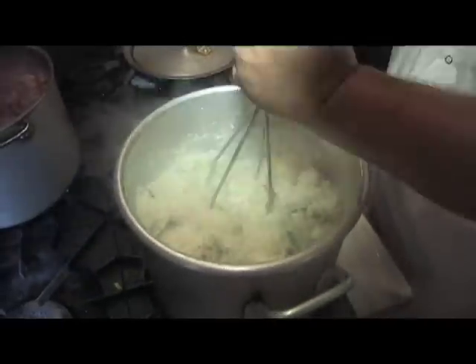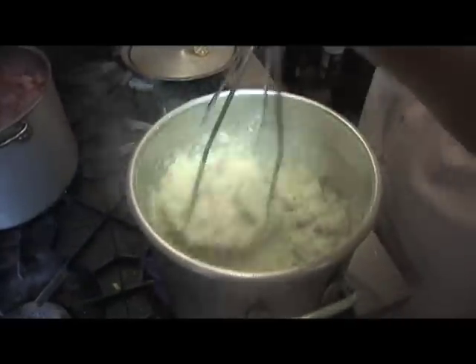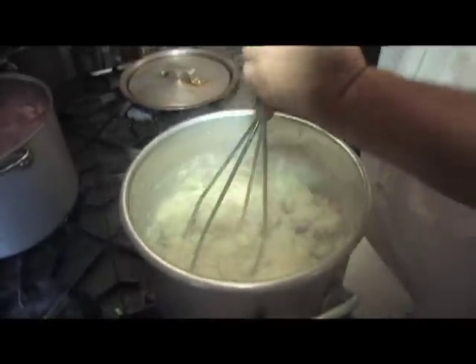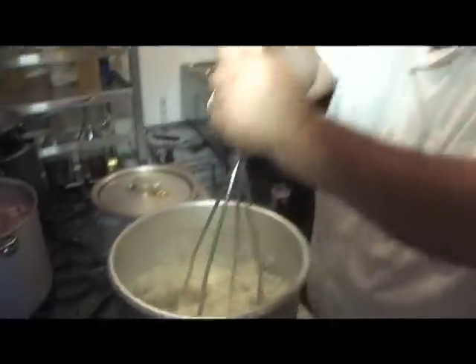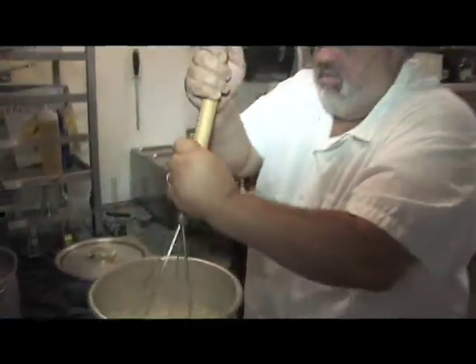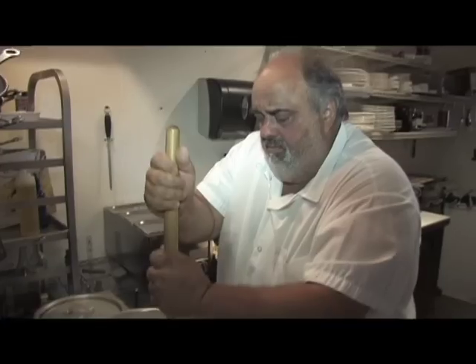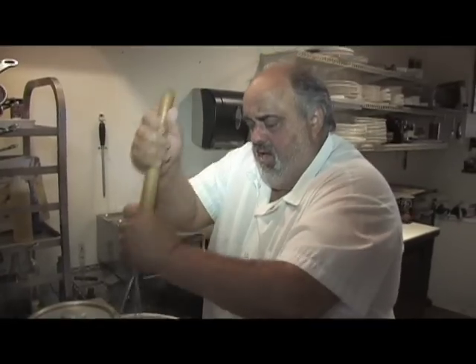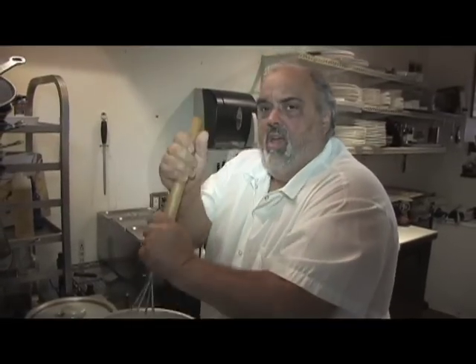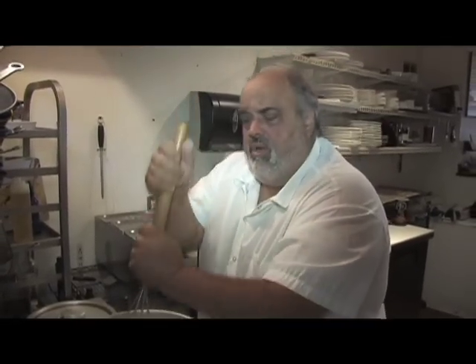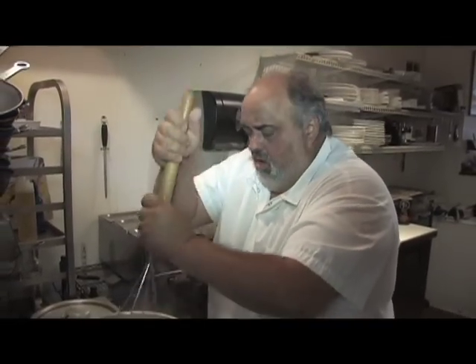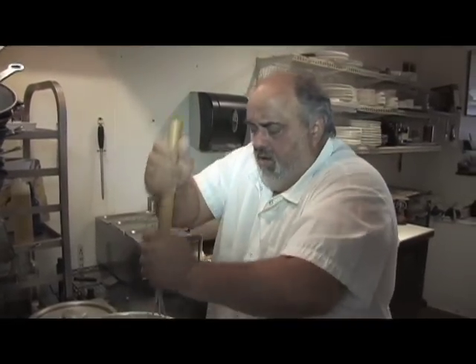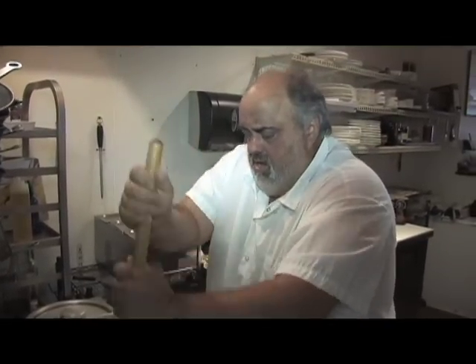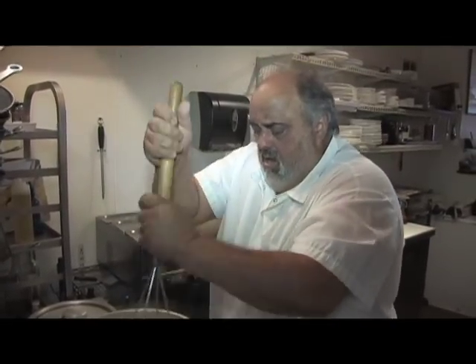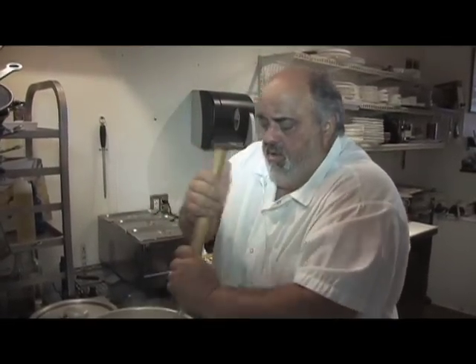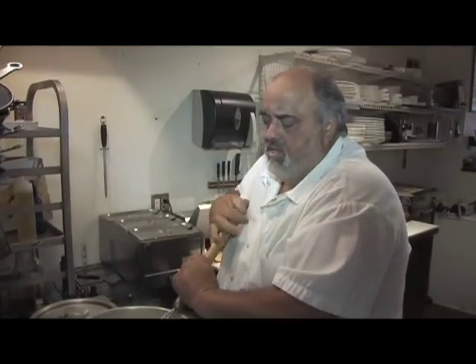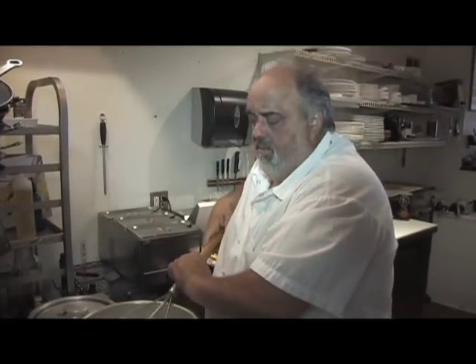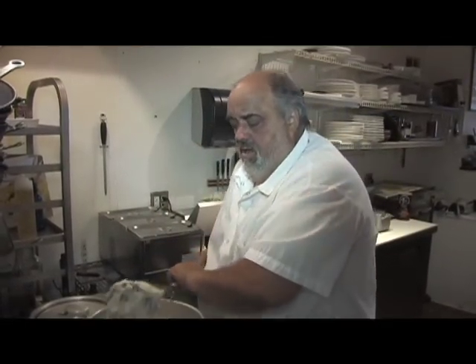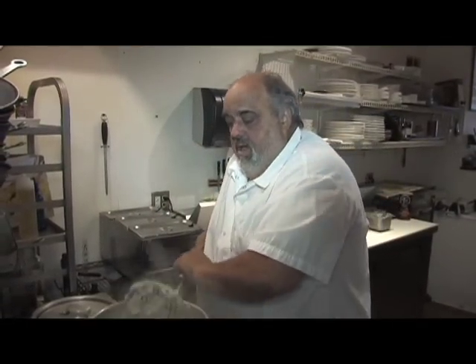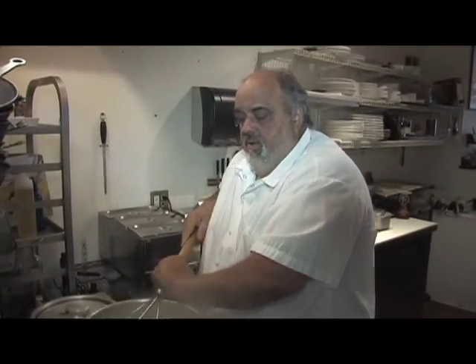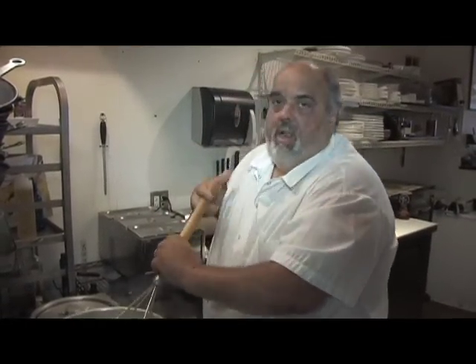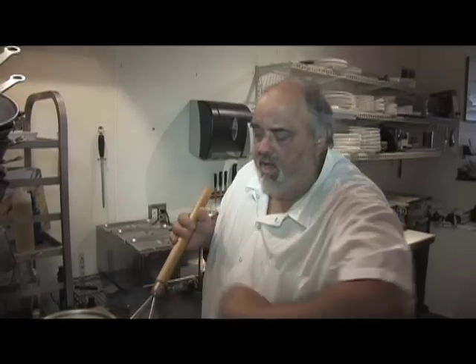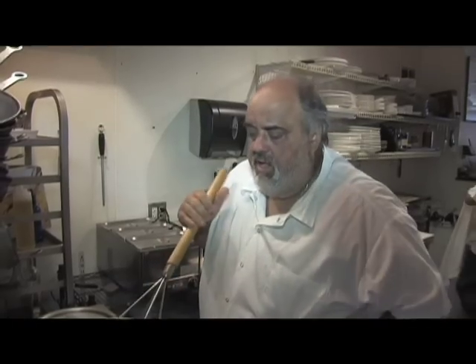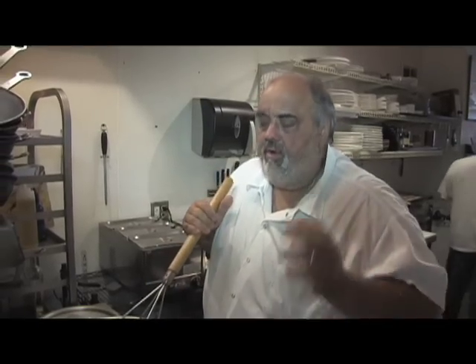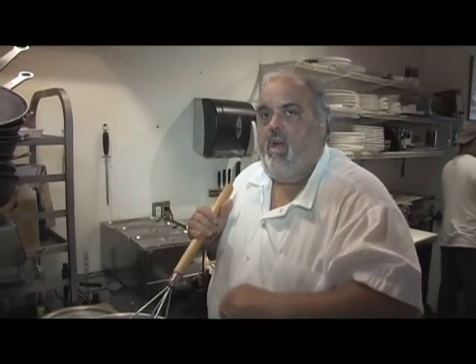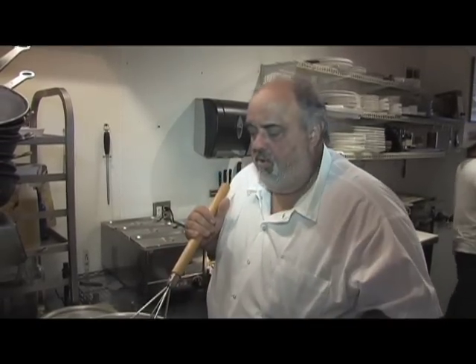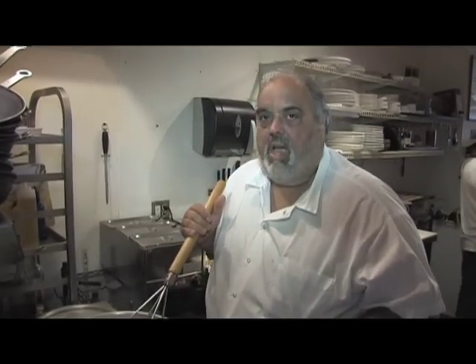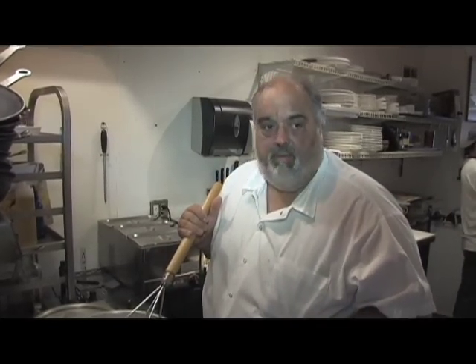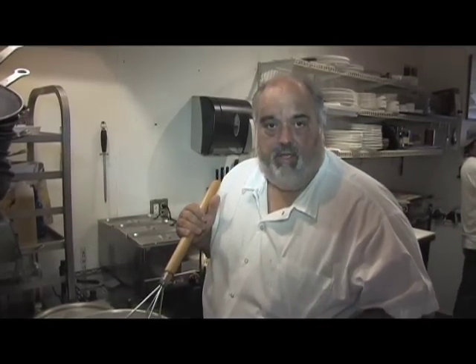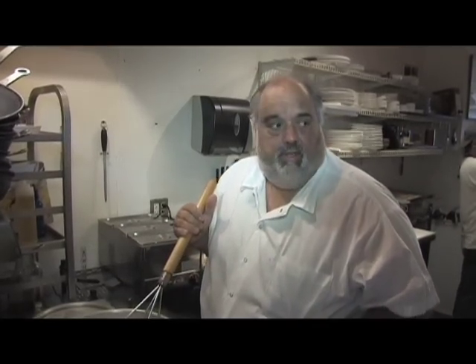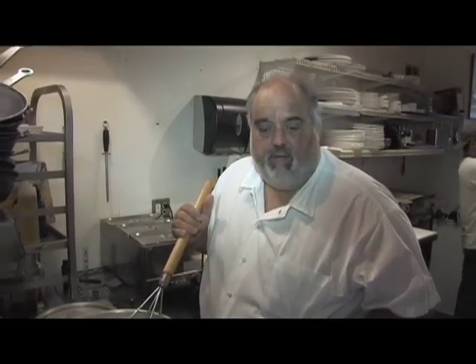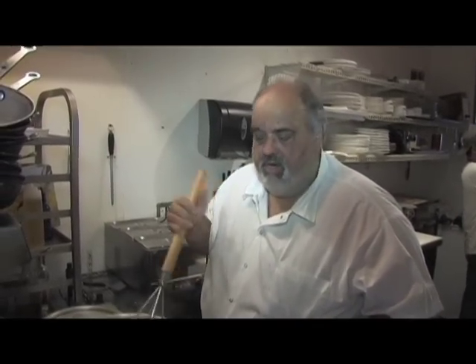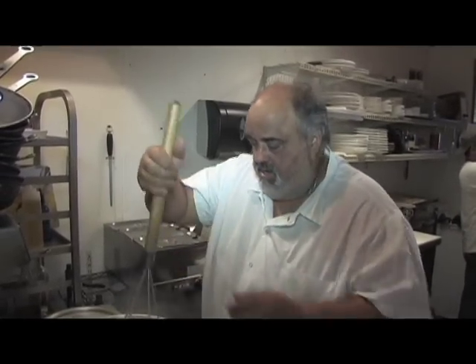I really like to use Yukon Golds at home. You try this at home, and if you really want to get crazy with it, throw a good couple spoons of sour cream in it. Right Josh? Yes sir.